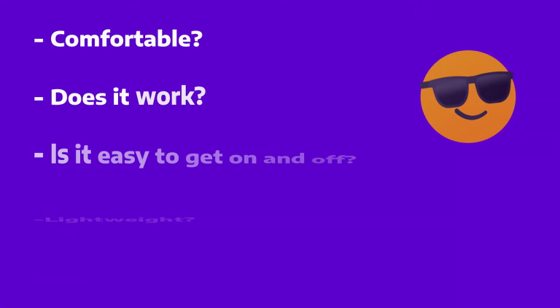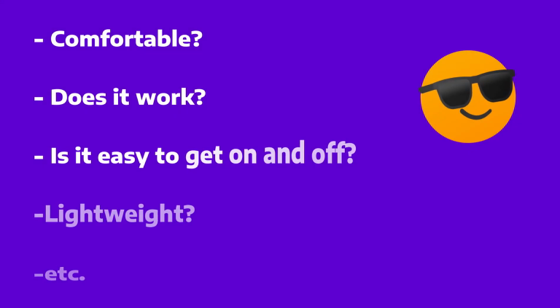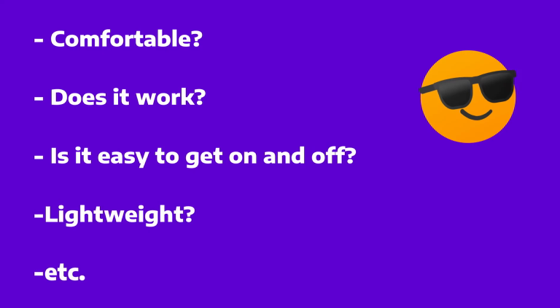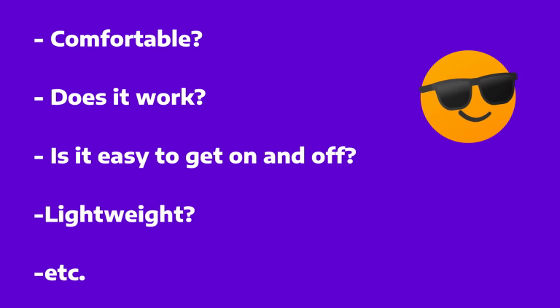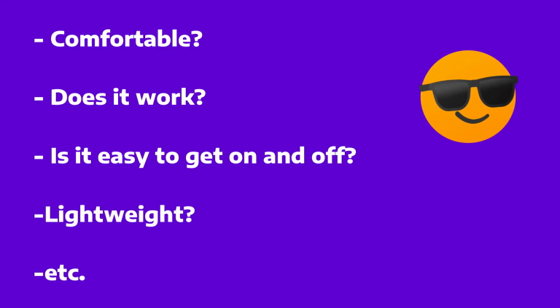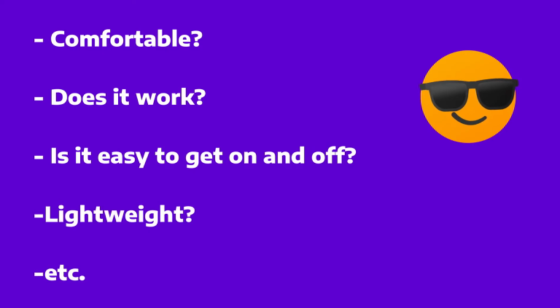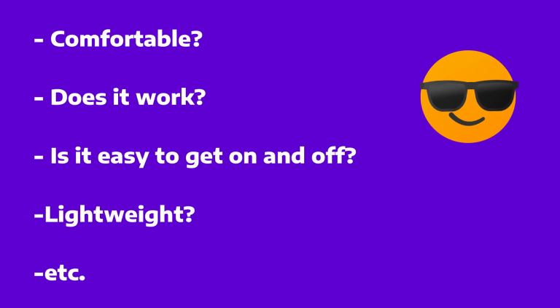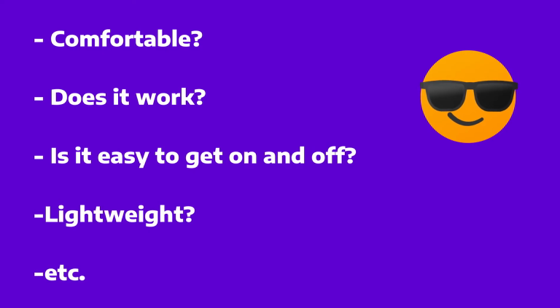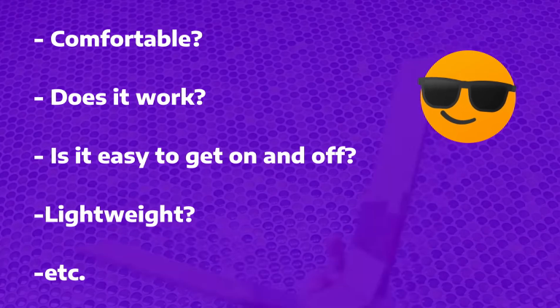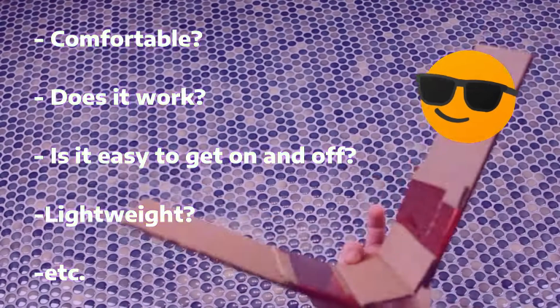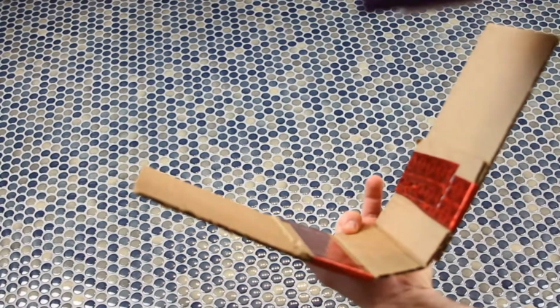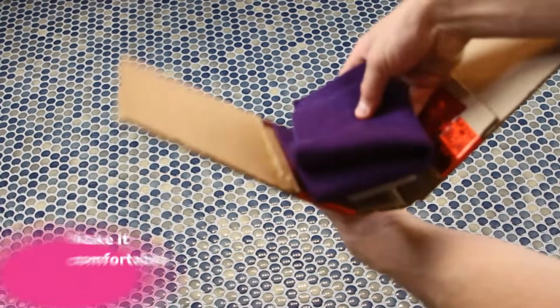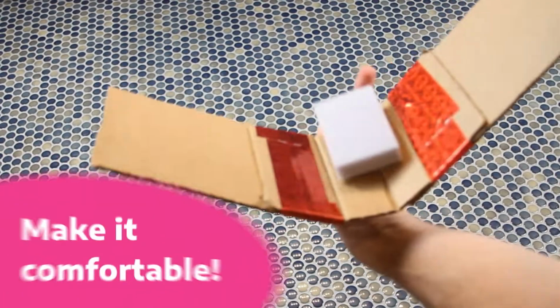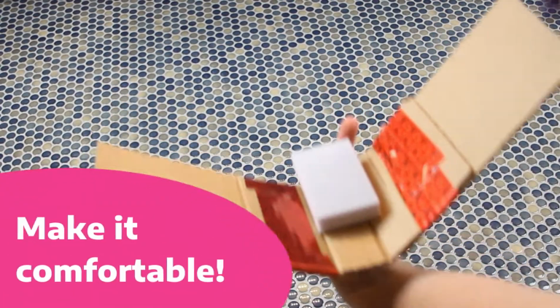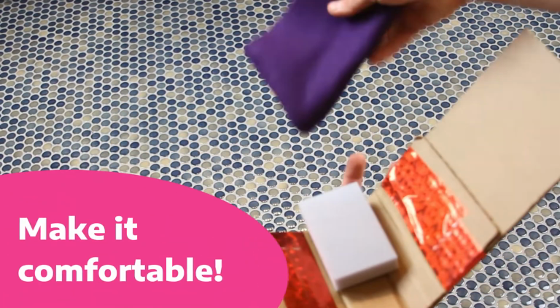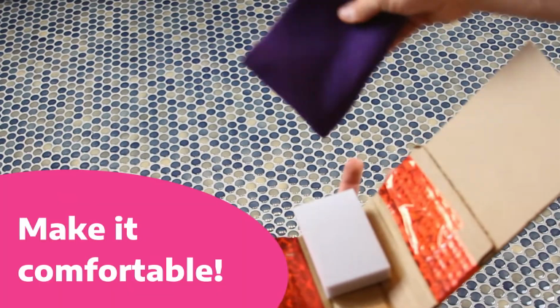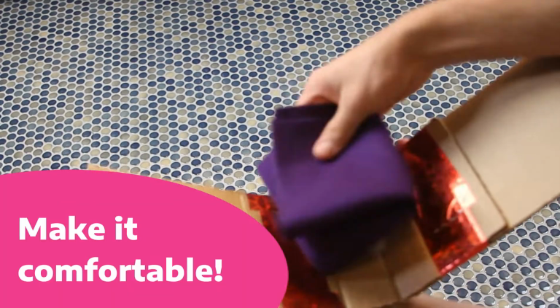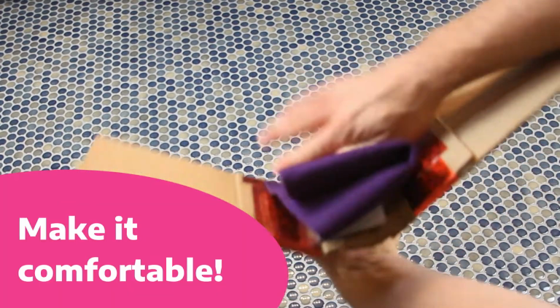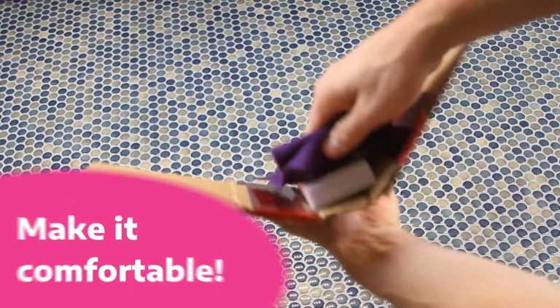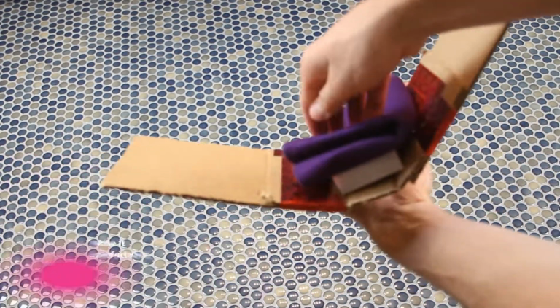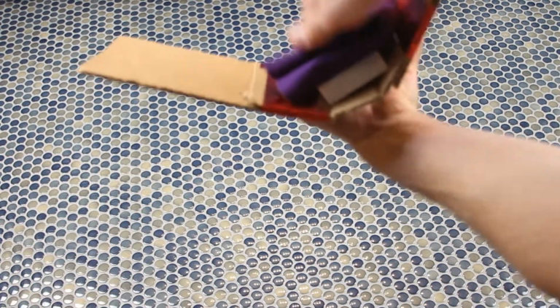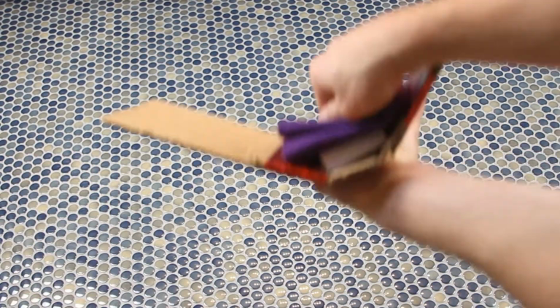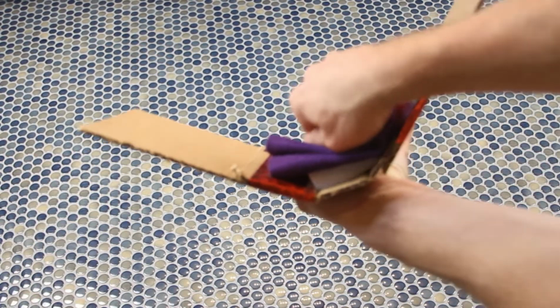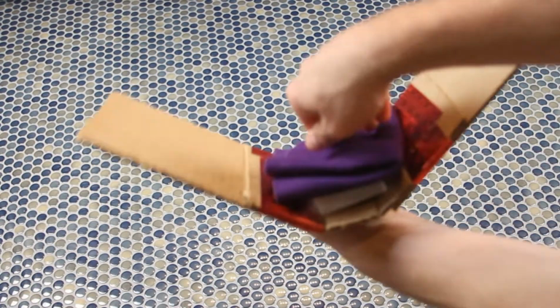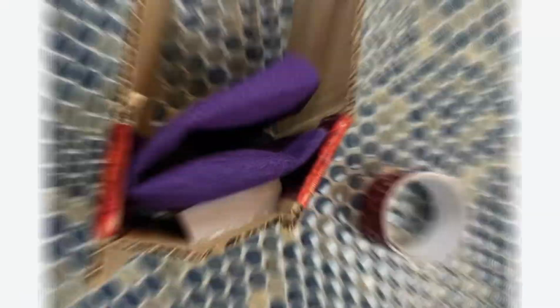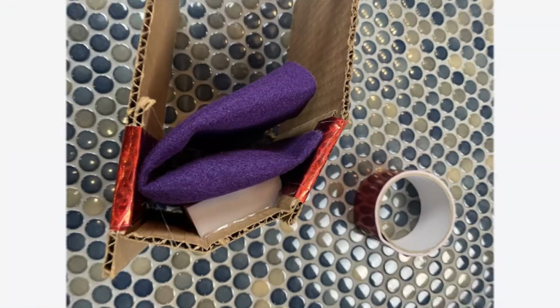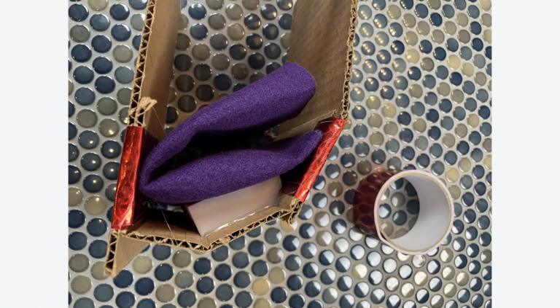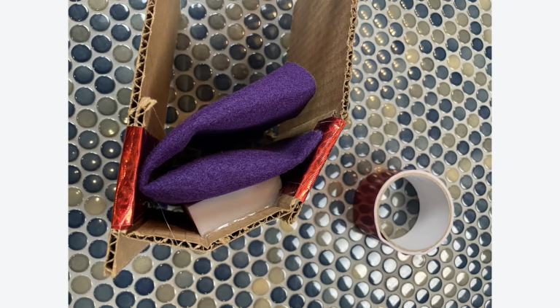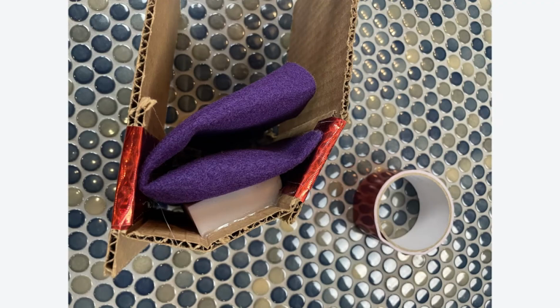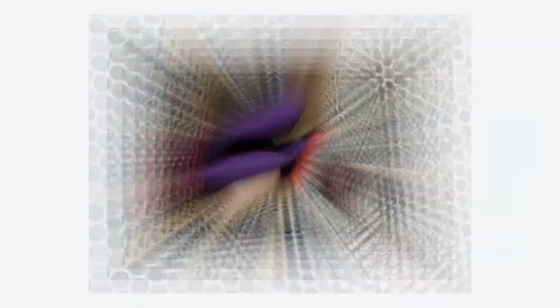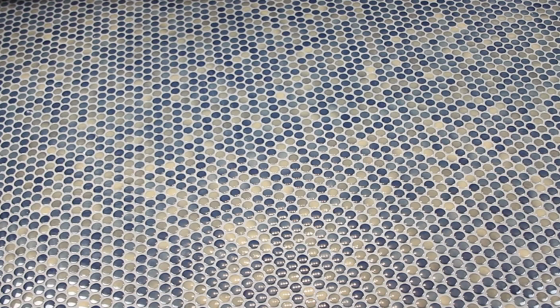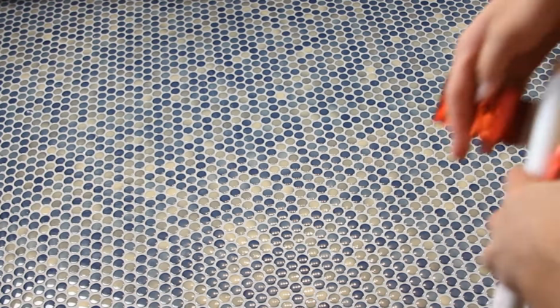Speaking of being comfortable, we wanted to take the sponge and a piece of felt to make a nice soft spot that our knee can rest on.